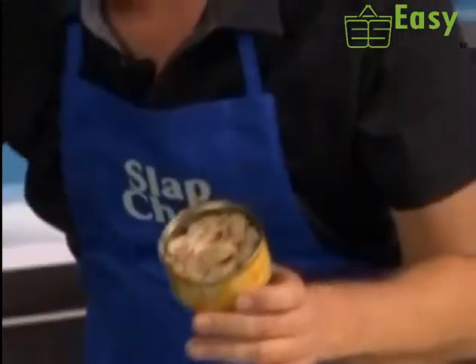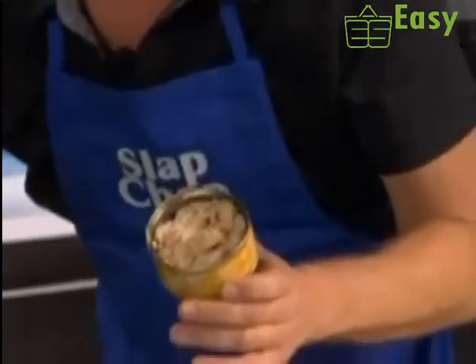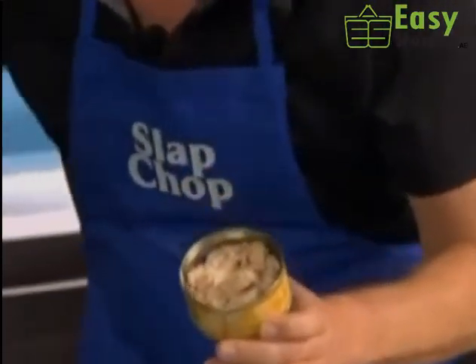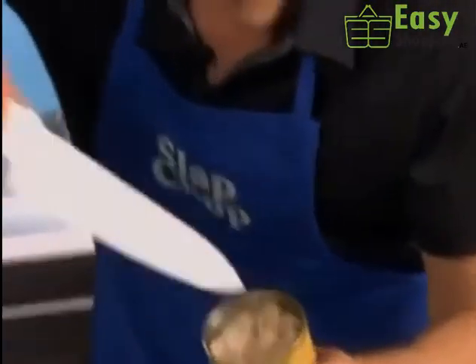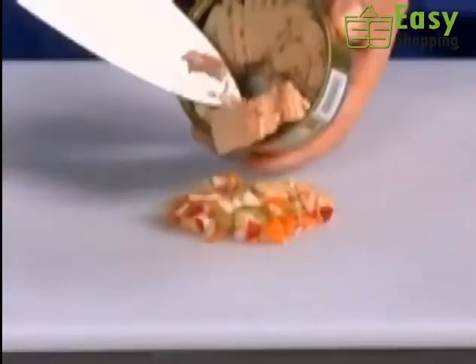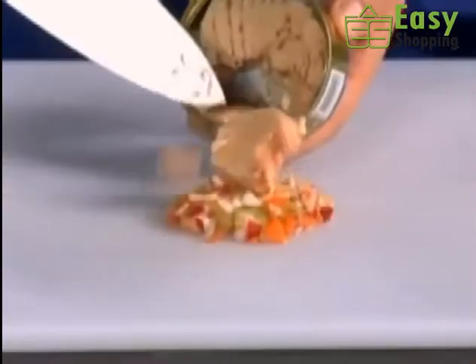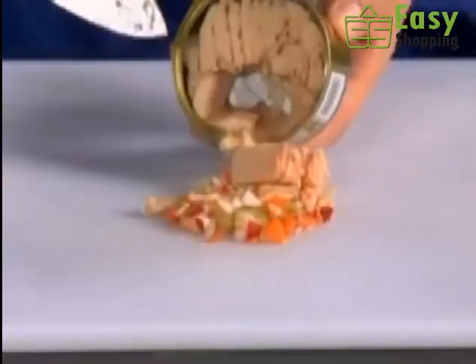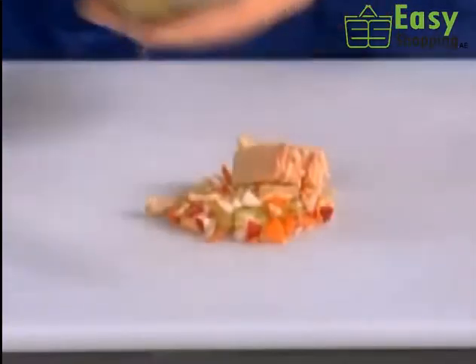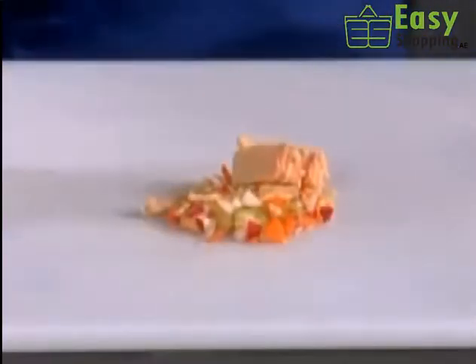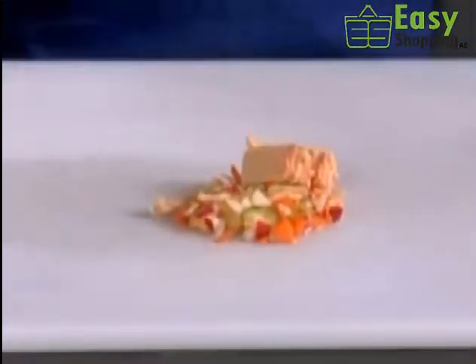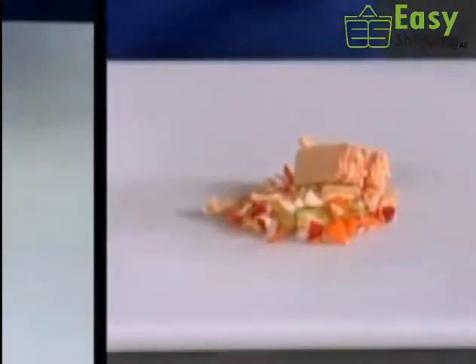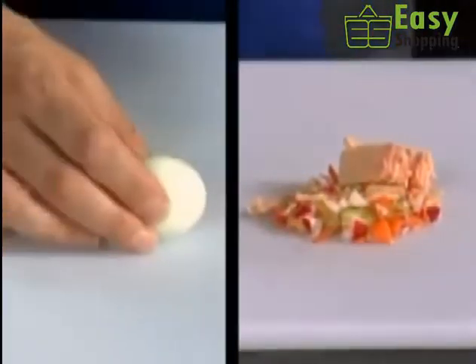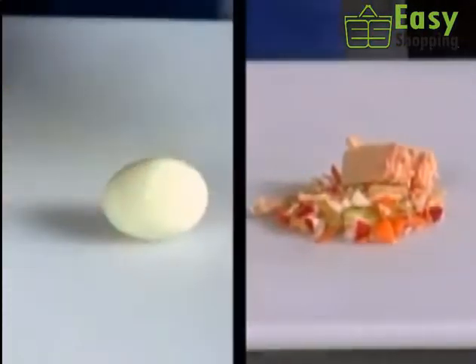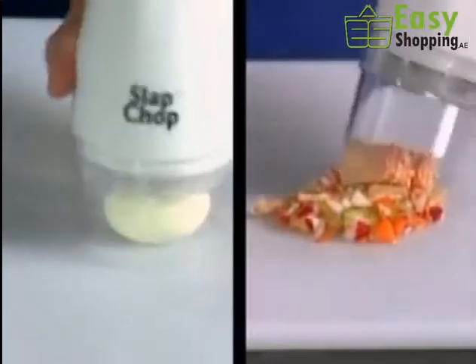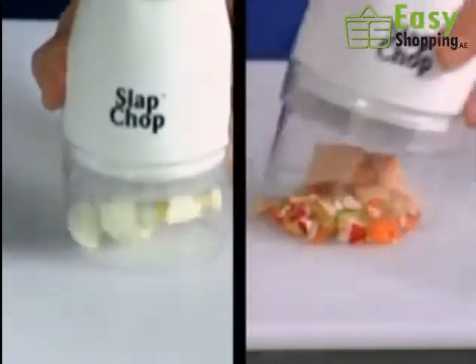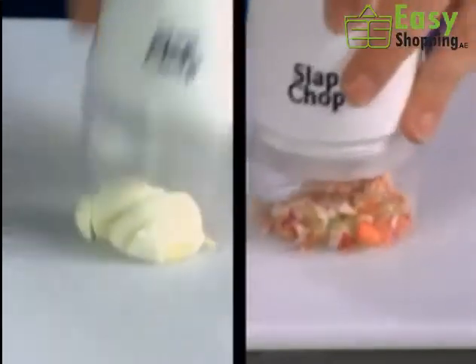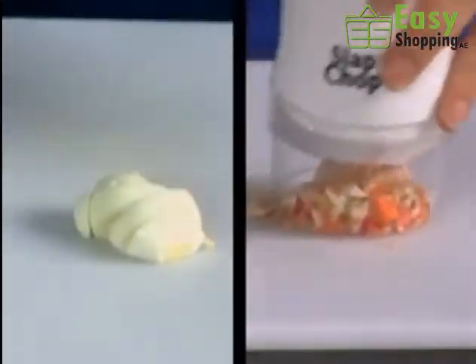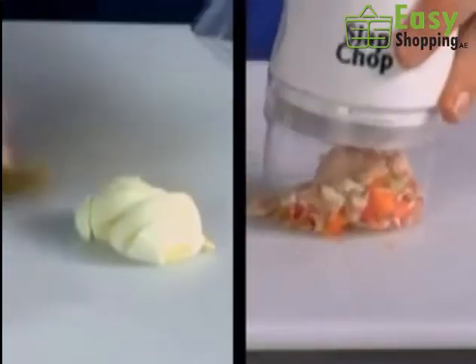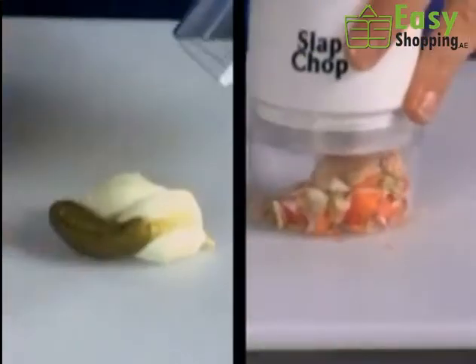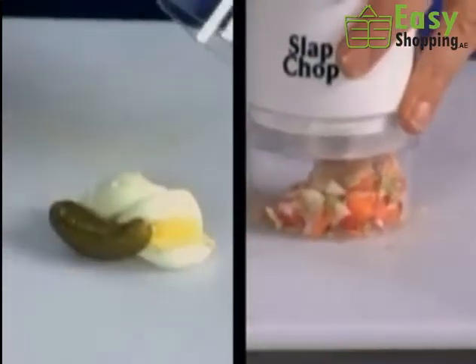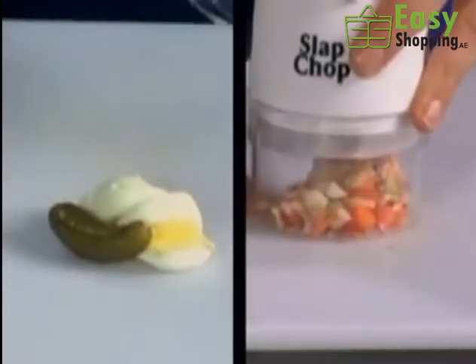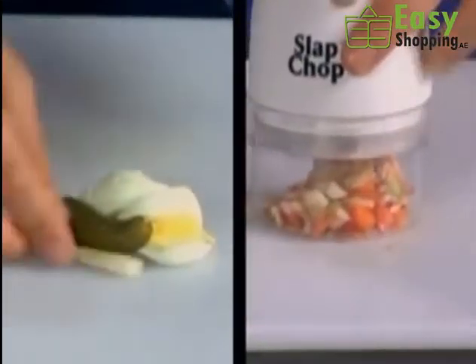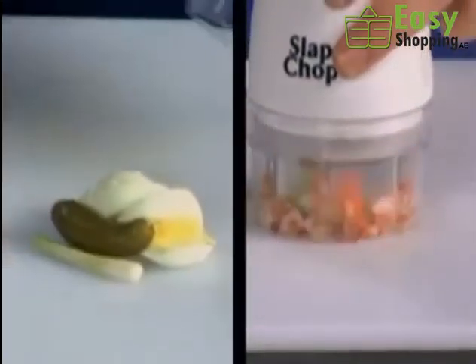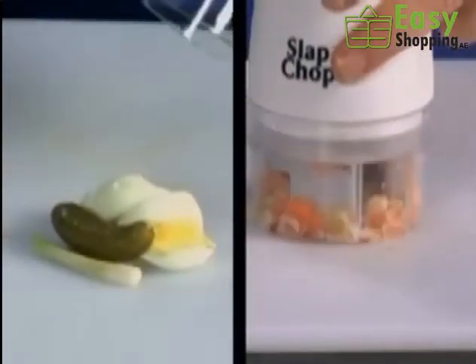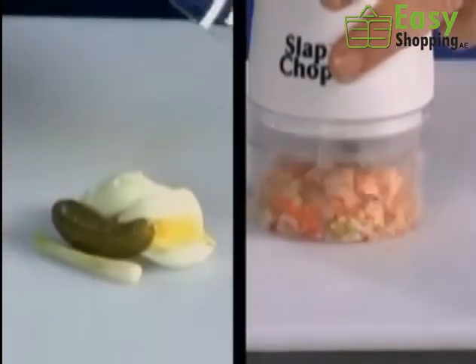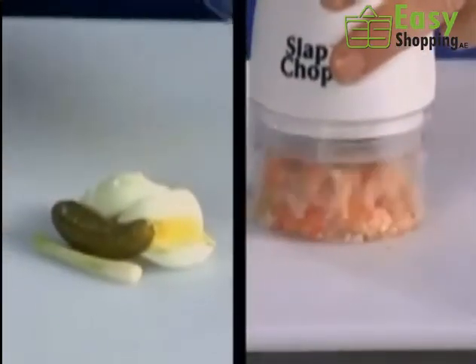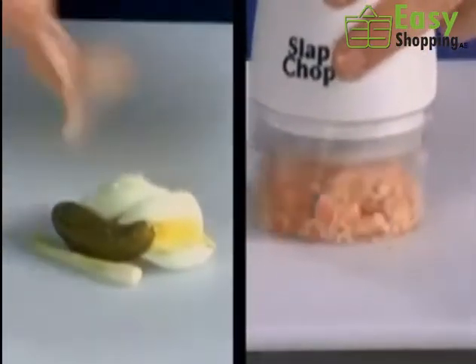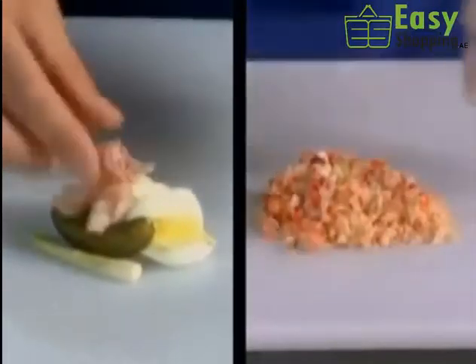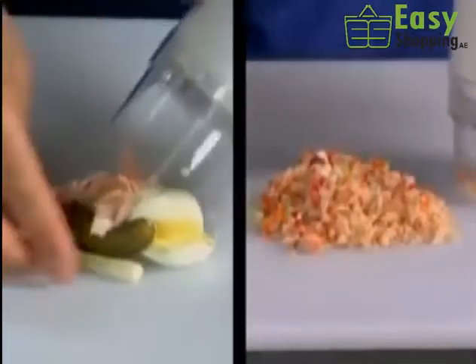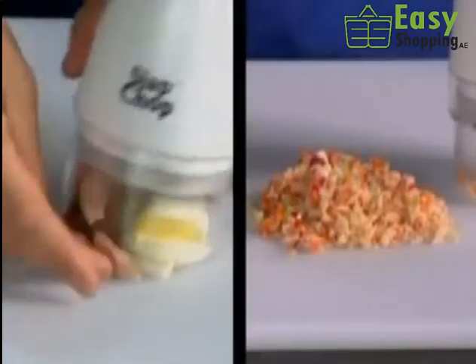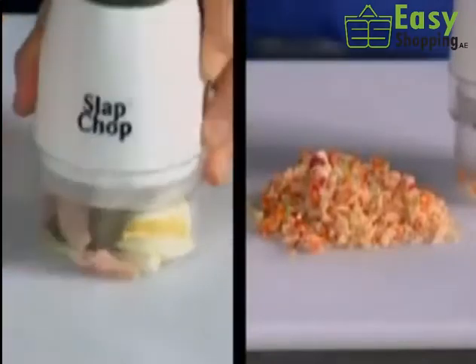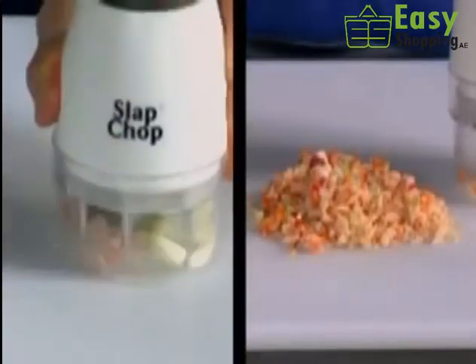This tuna looks boring. Stop having a boring tuna. Here's a hard-boiled egg — one chop. You add the pickle, you add the green onion, and then you can mix things together. You add the ham.